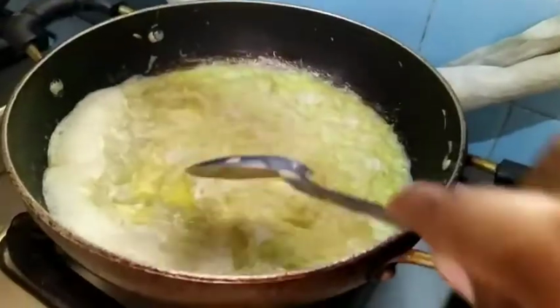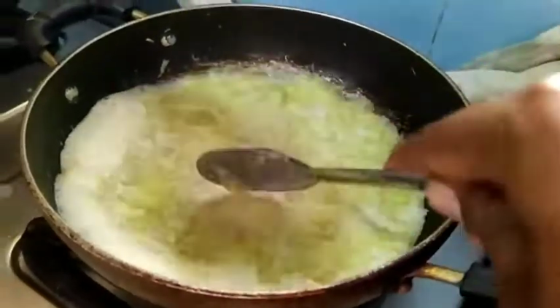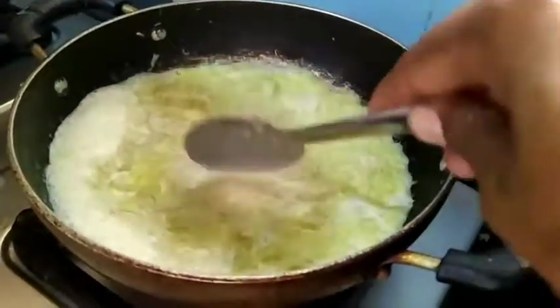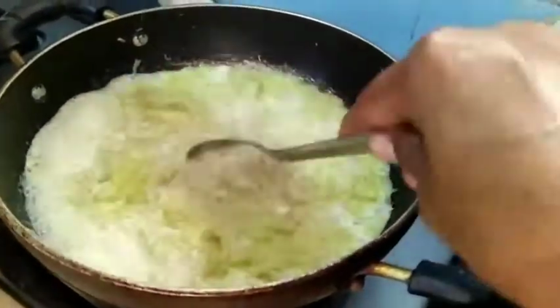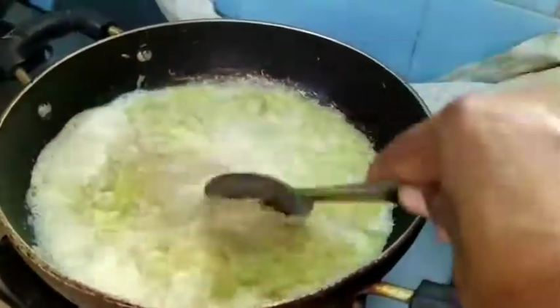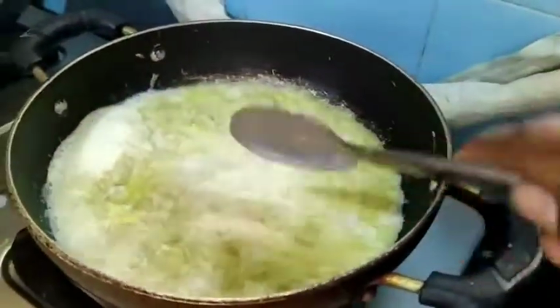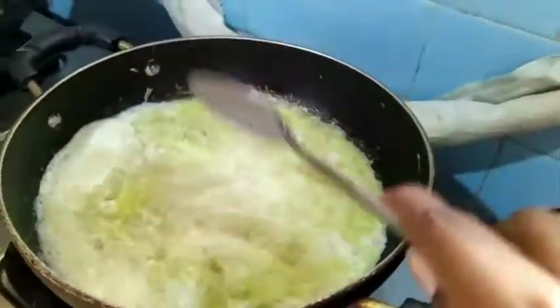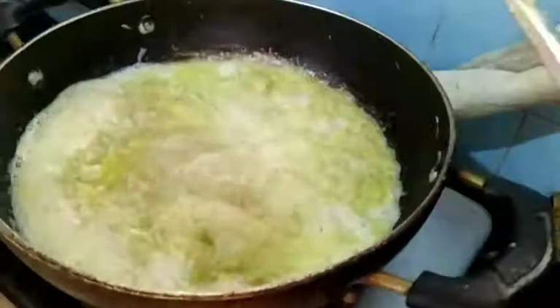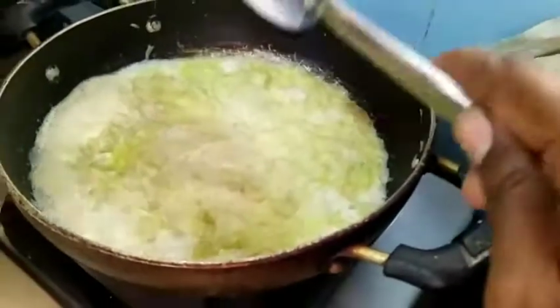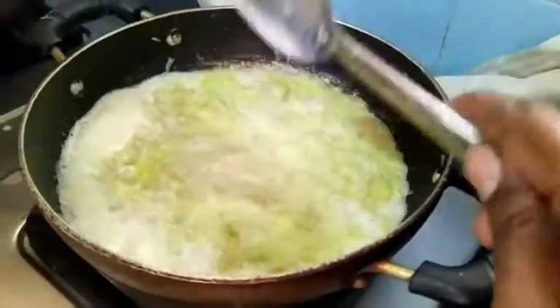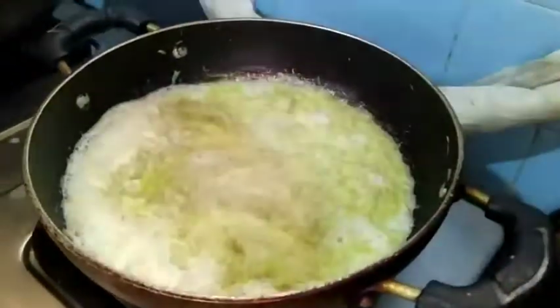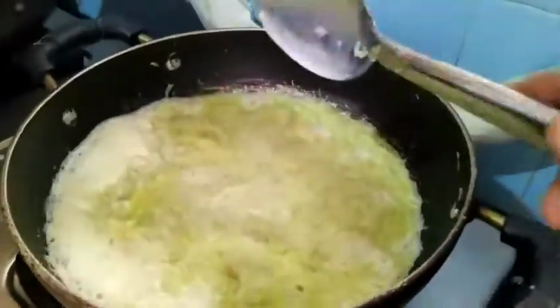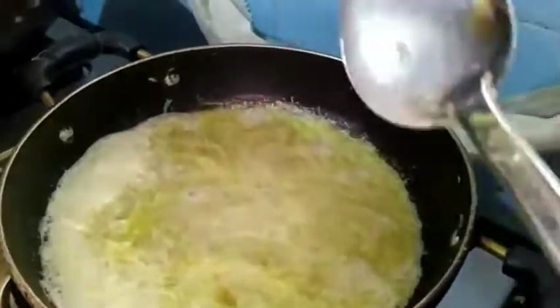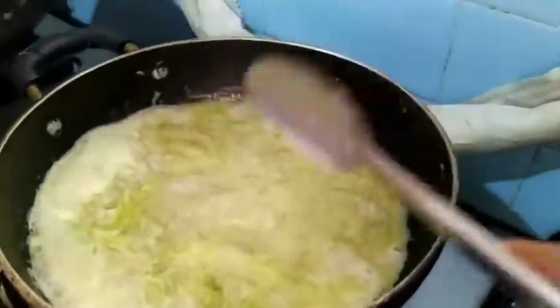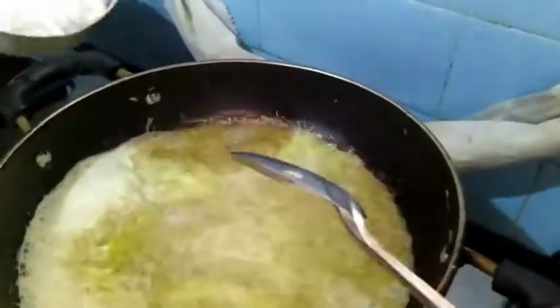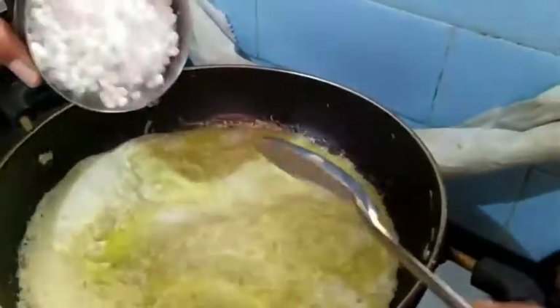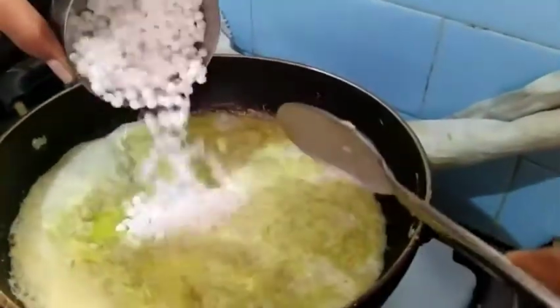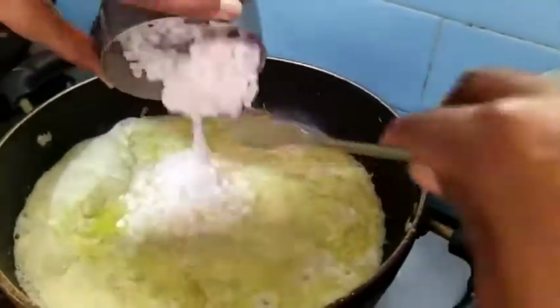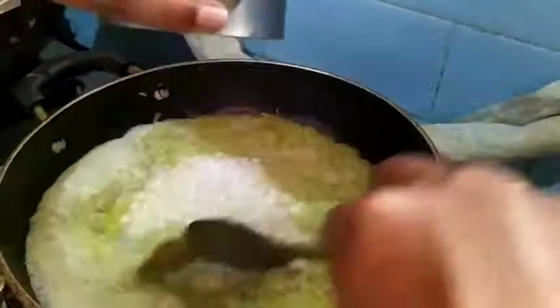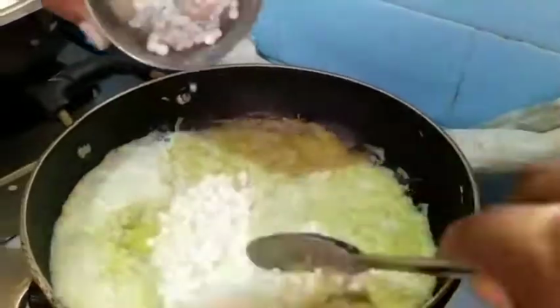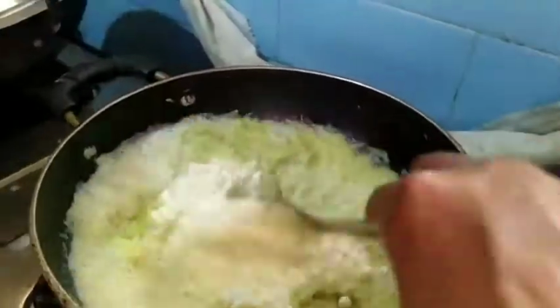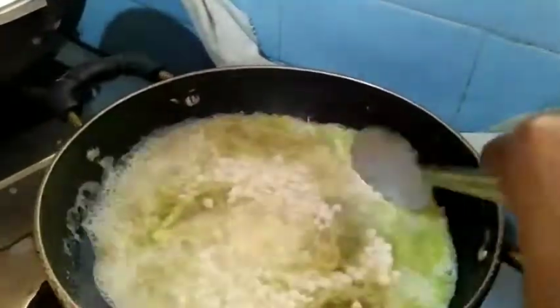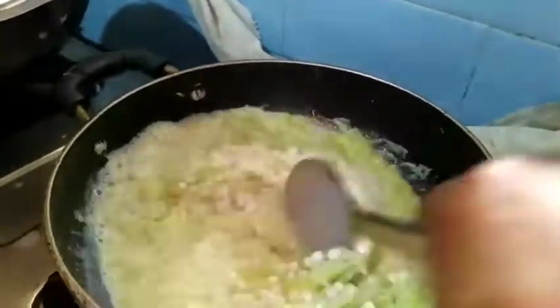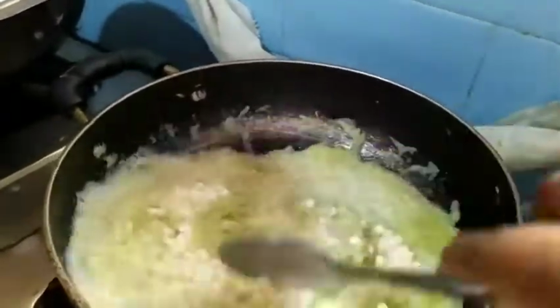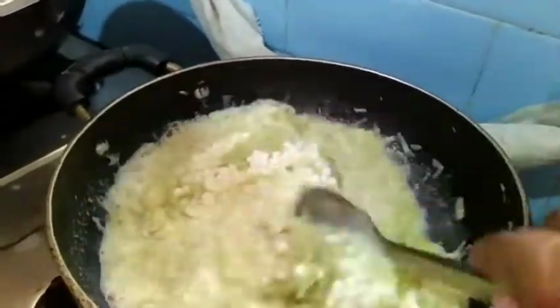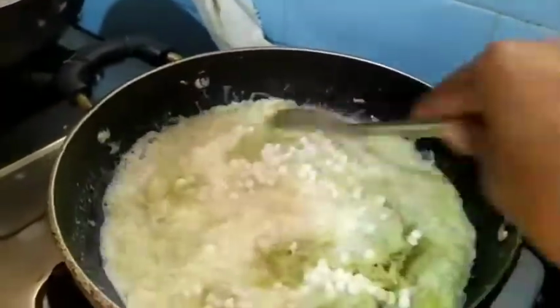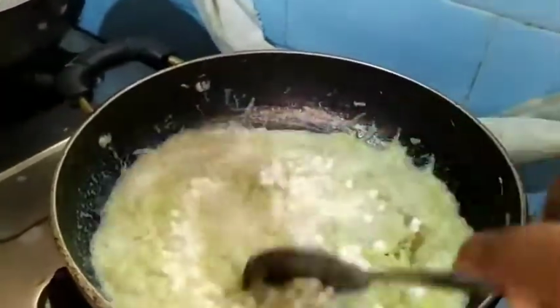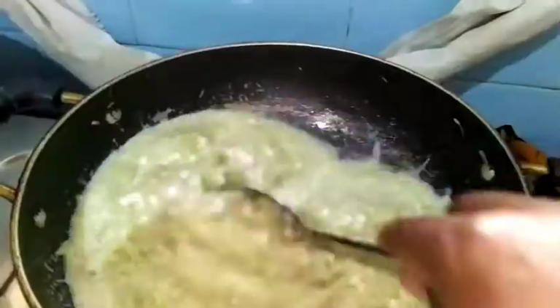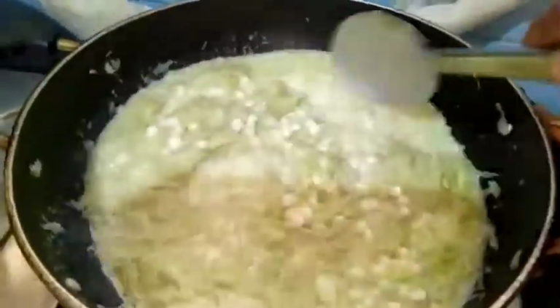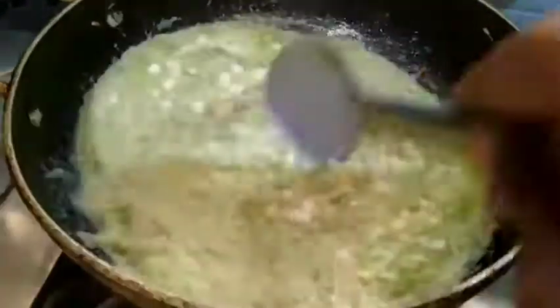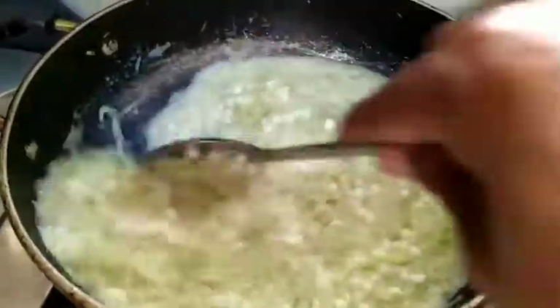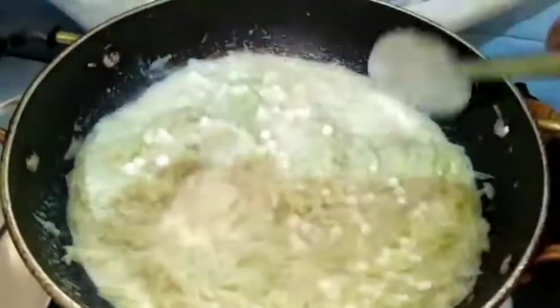Now you can see the milk has started boiling. I will add 1 hour soaked sabudana. Mix it and cook for 5 minutes.